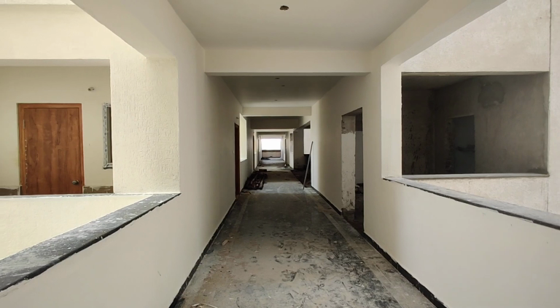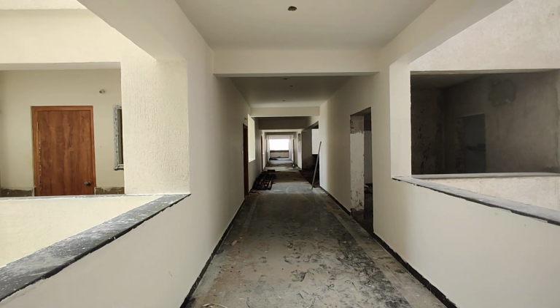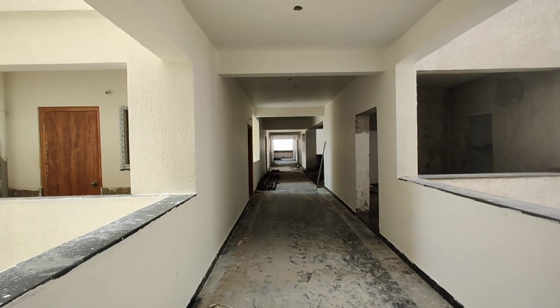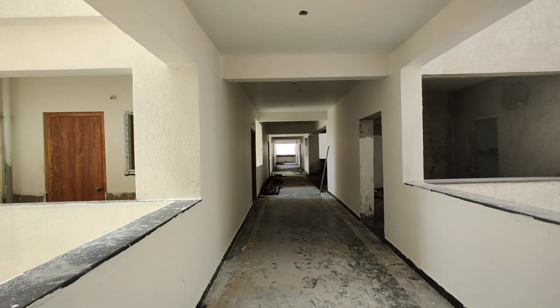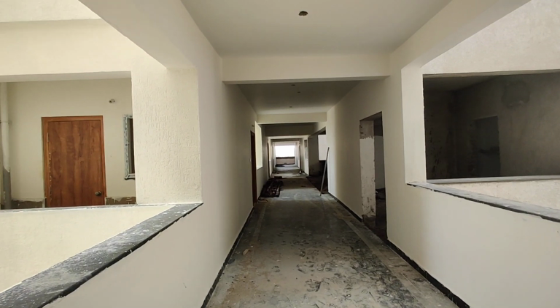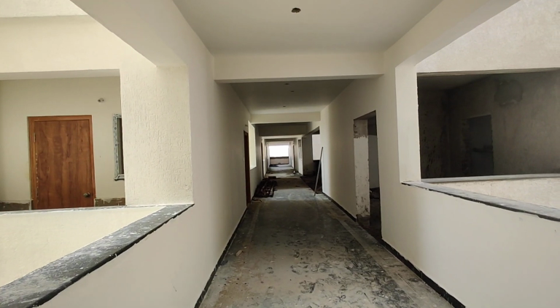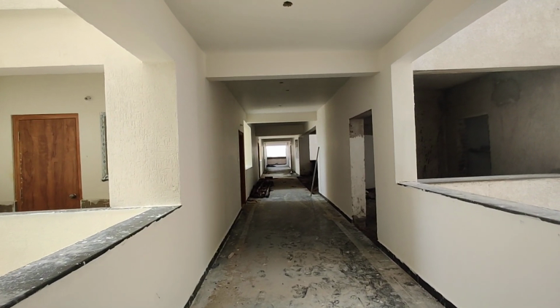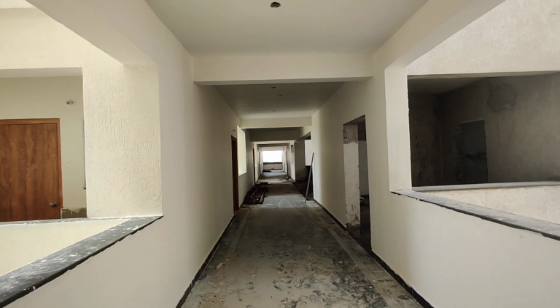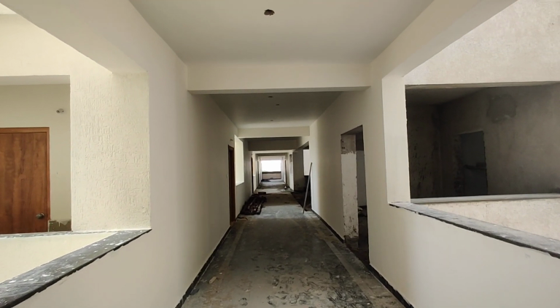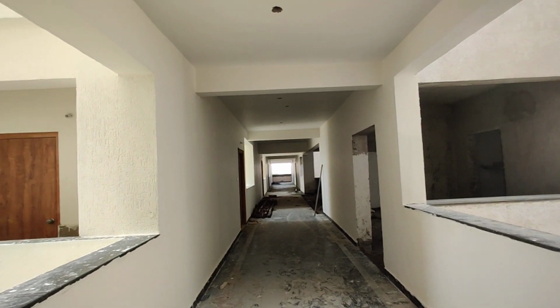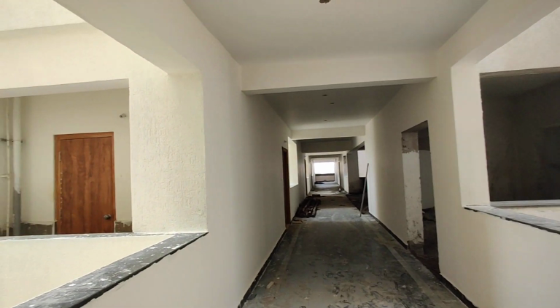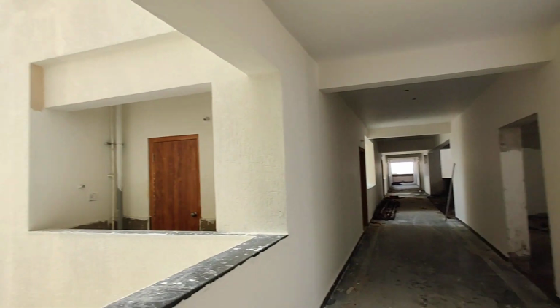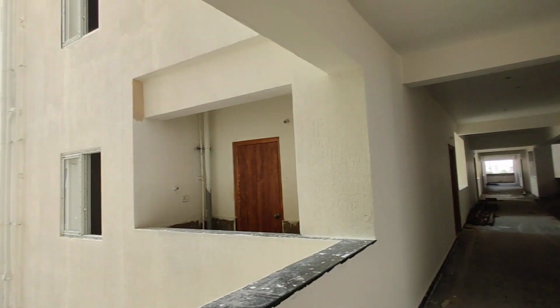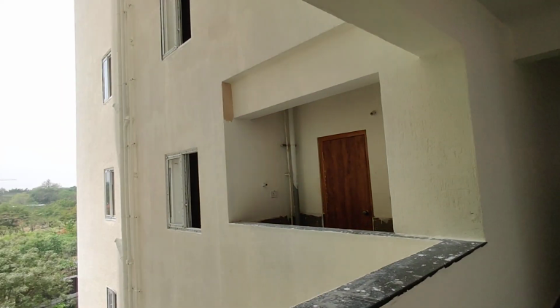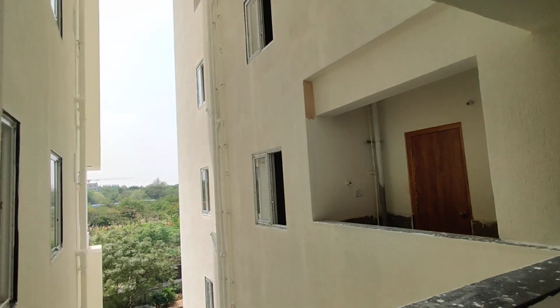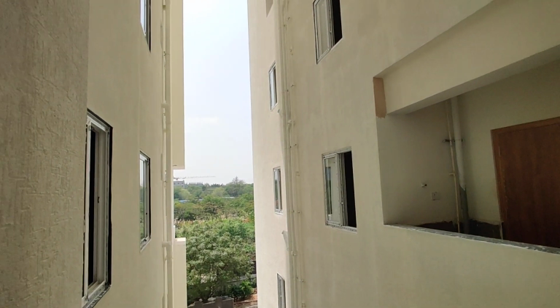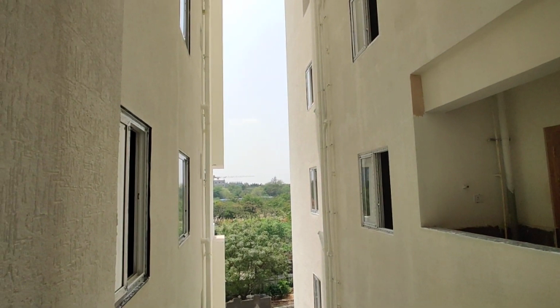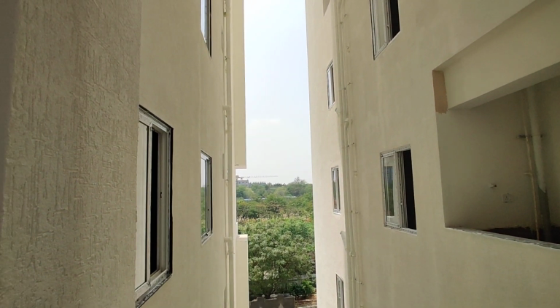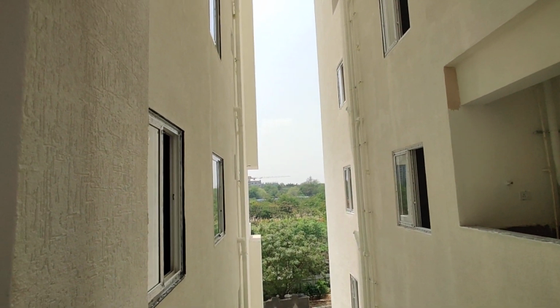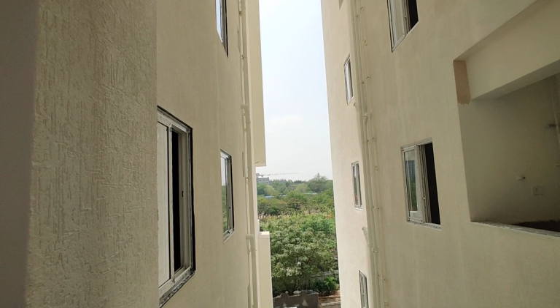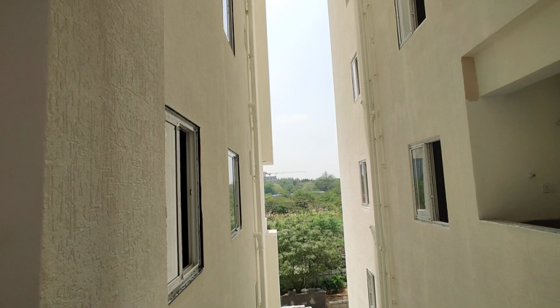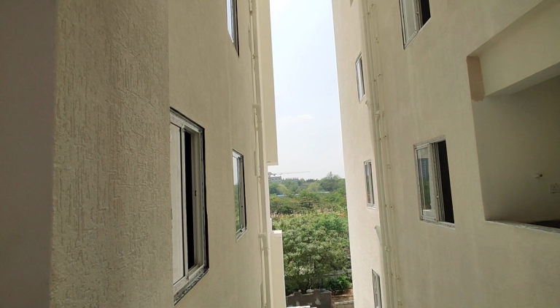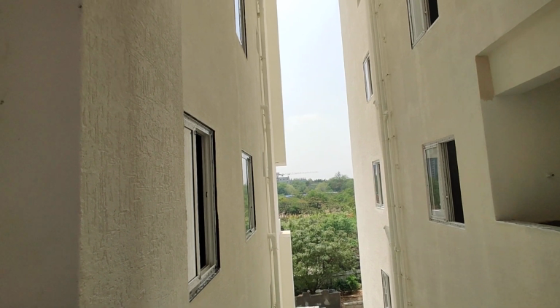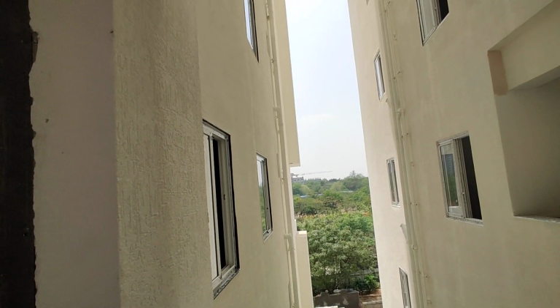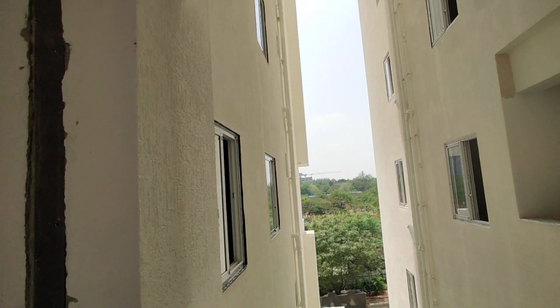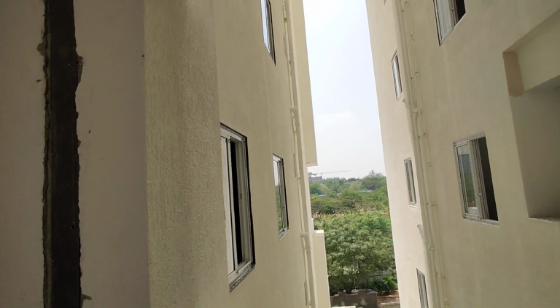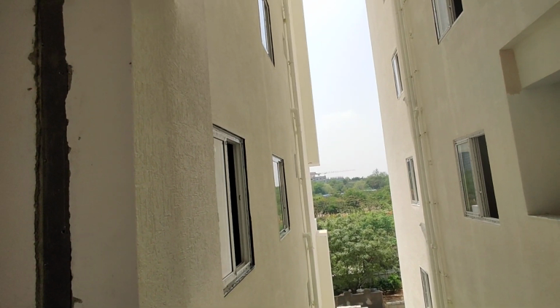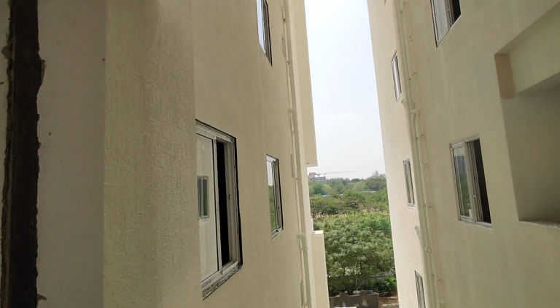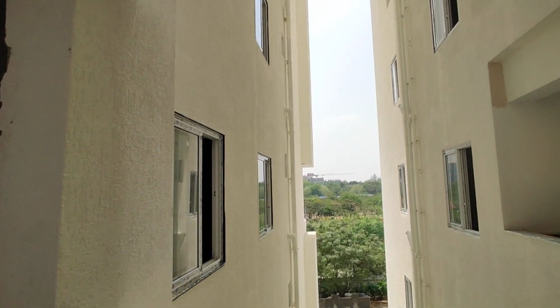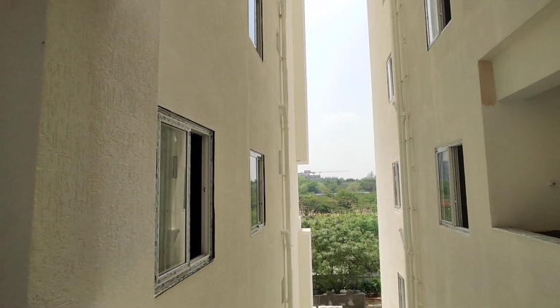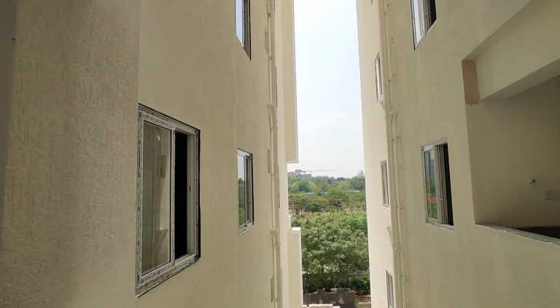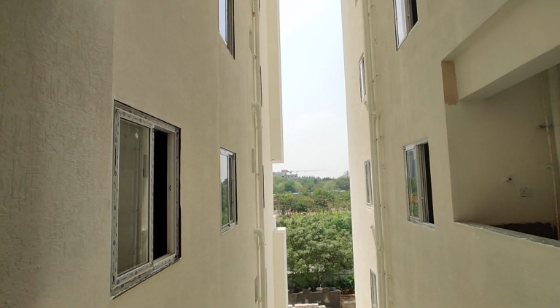Welcome to MG Global Properties. Today we are in Hyderabad. We have 2BHK, 2.5BHK and 3BHK flats available.